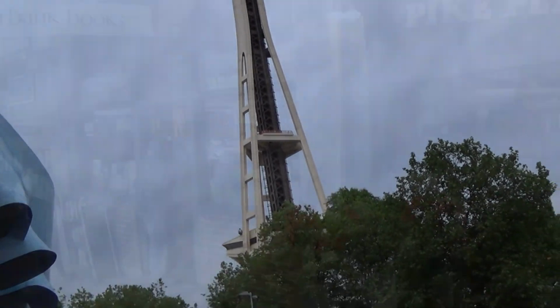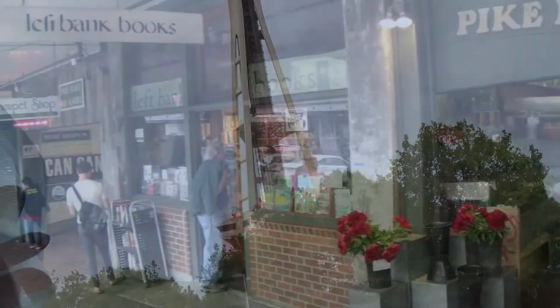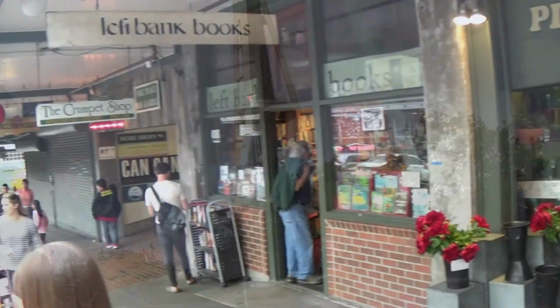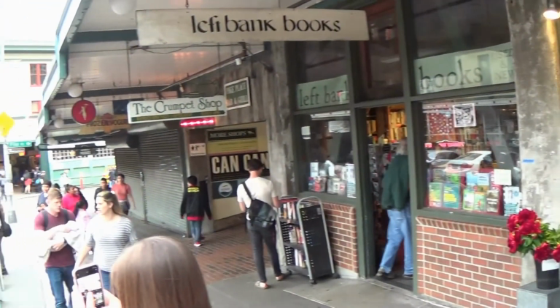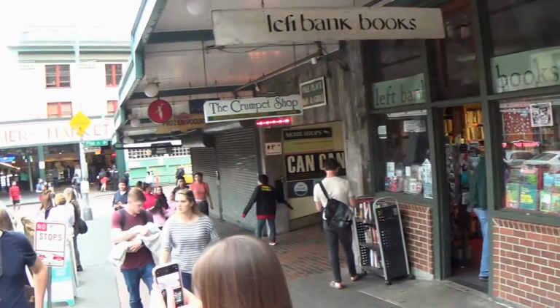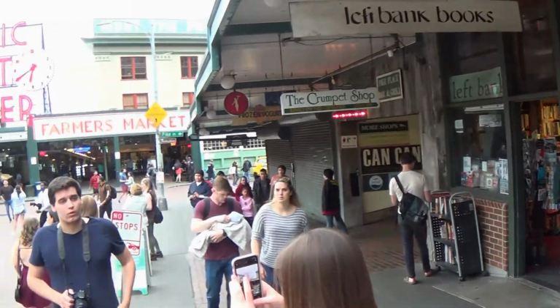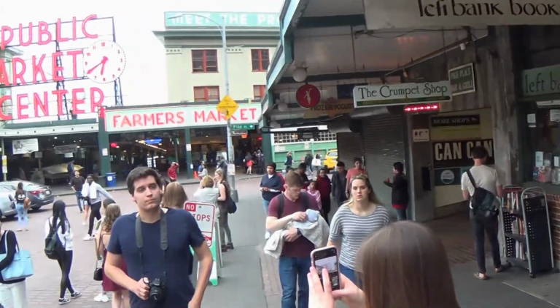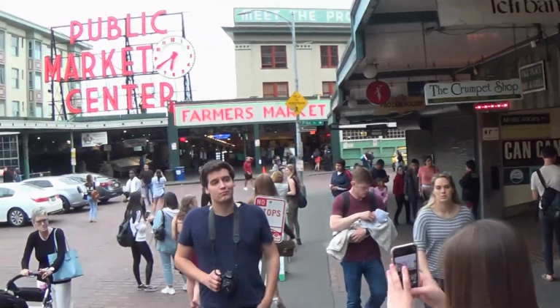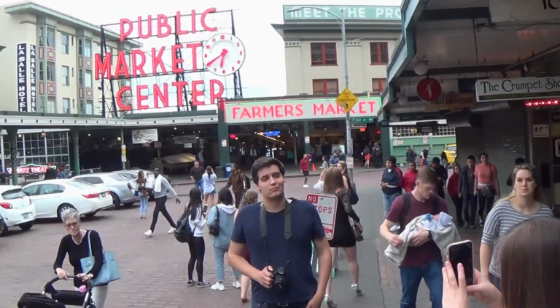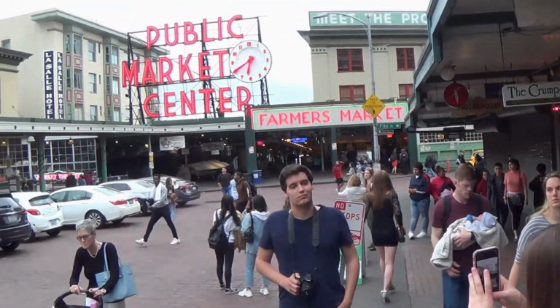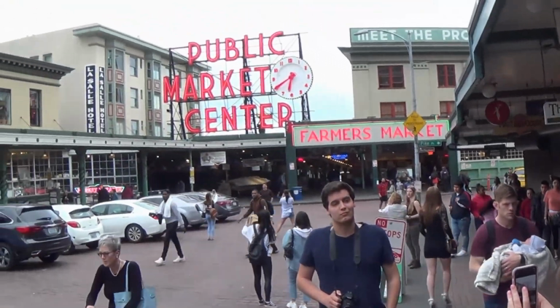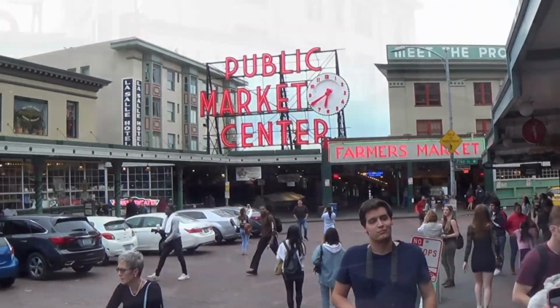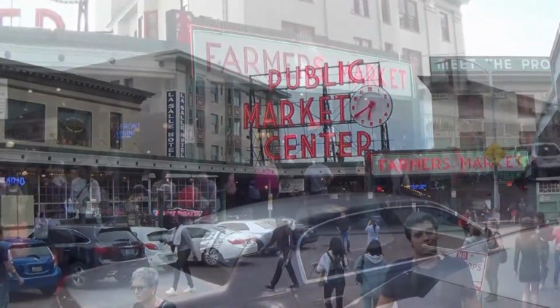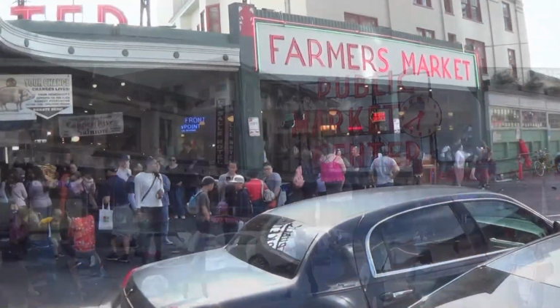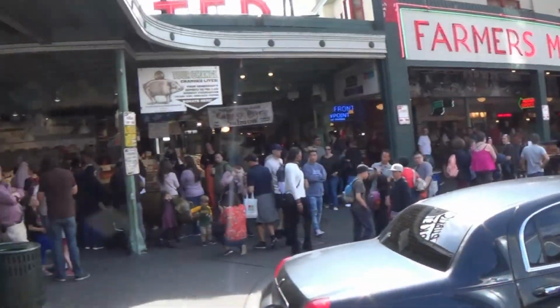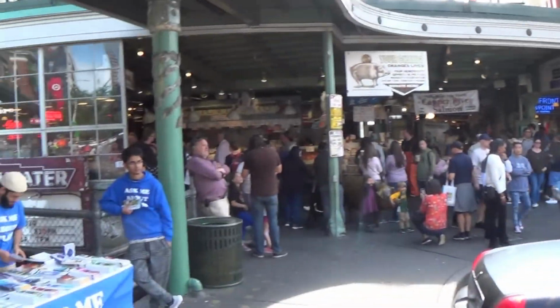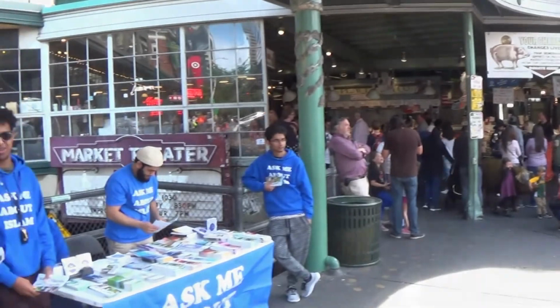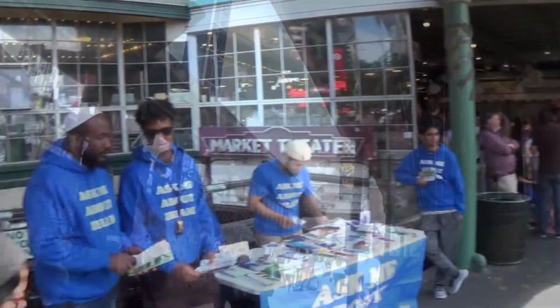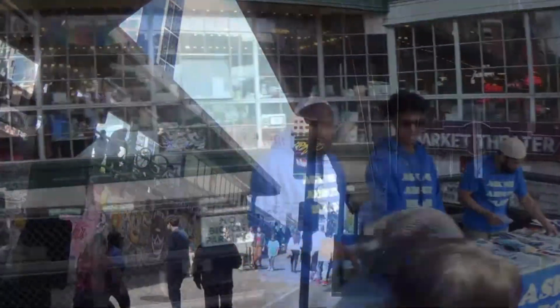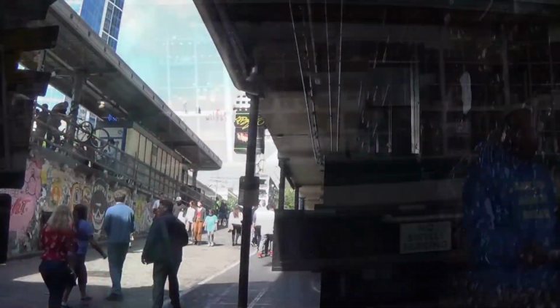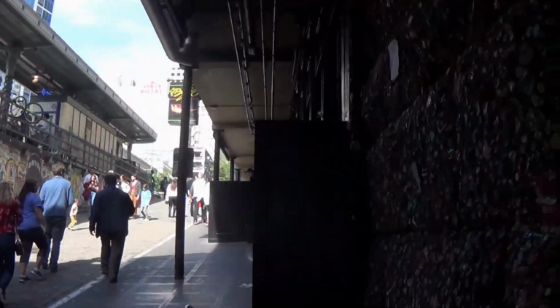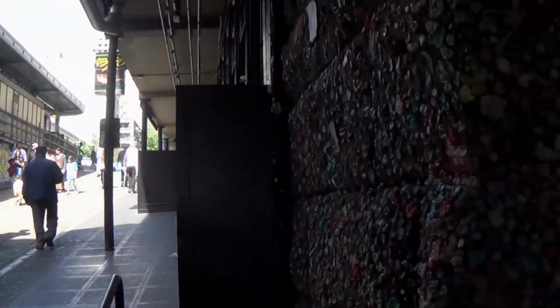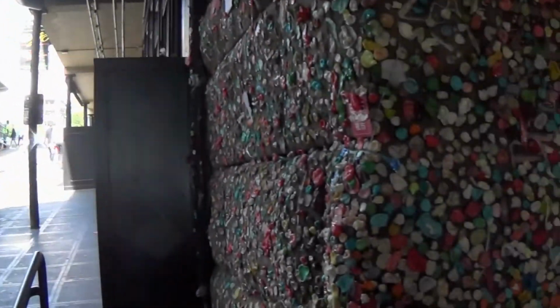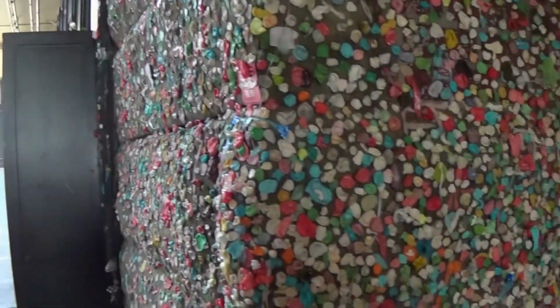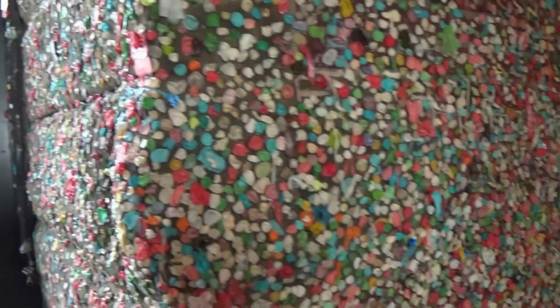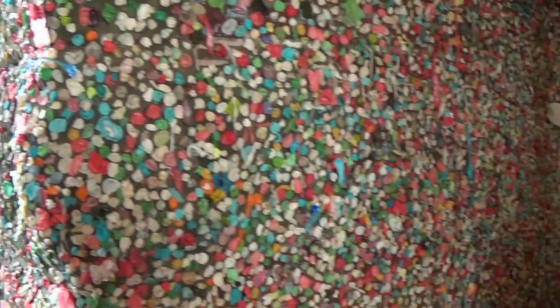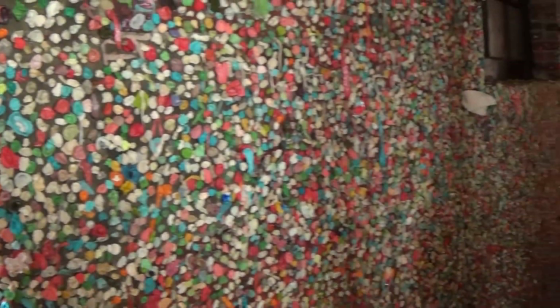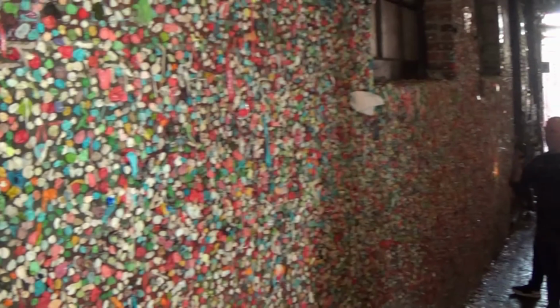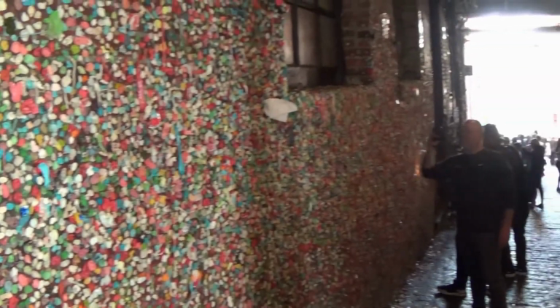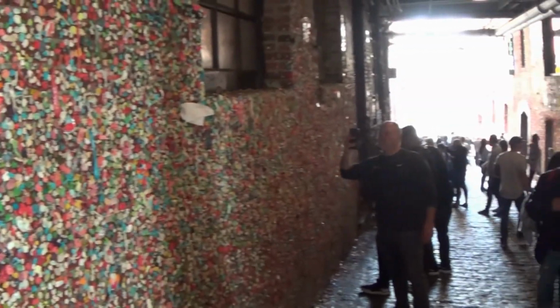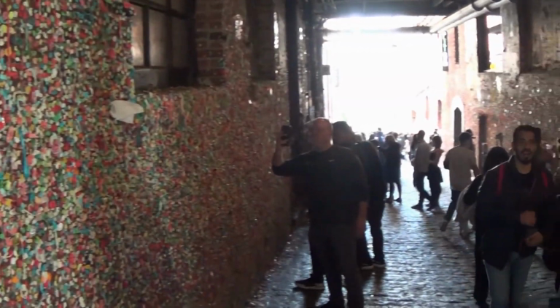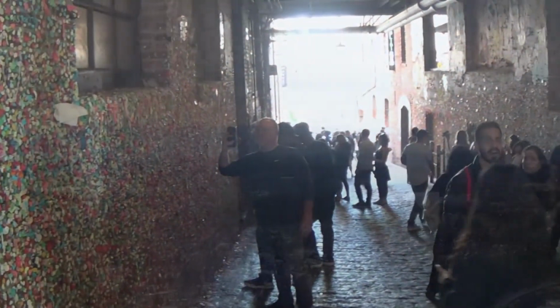Seattle is famous for its Pike Place Market, one of the oldest continuously operated farmers markets in the United States. Look for fresh seafood, produce, souvenirs, and more. And don't forget to stop by the famous Gum Wall.